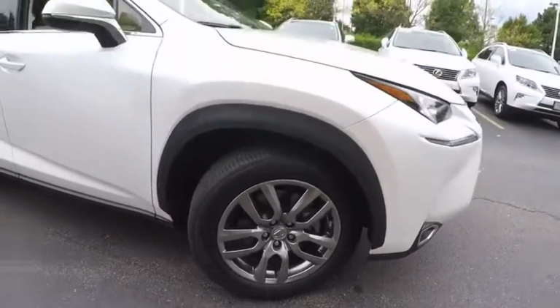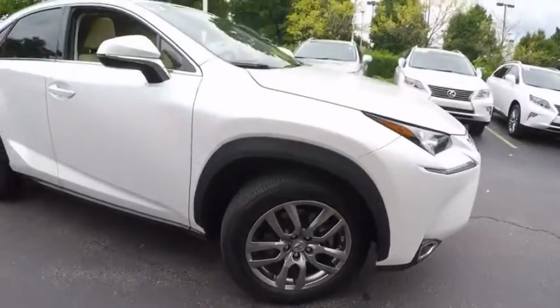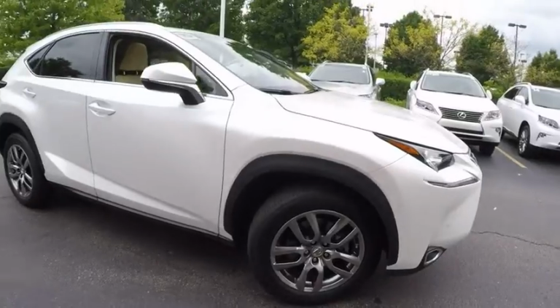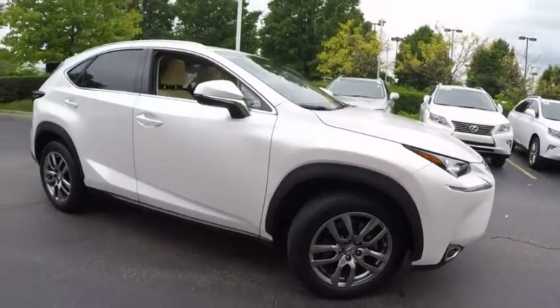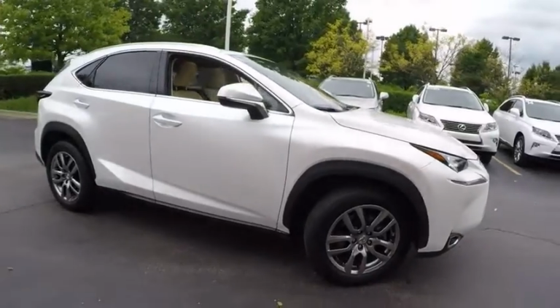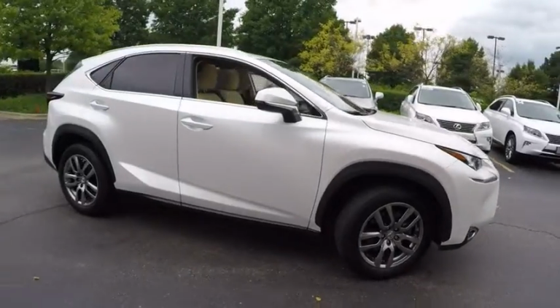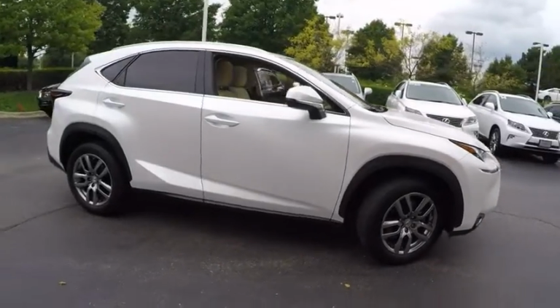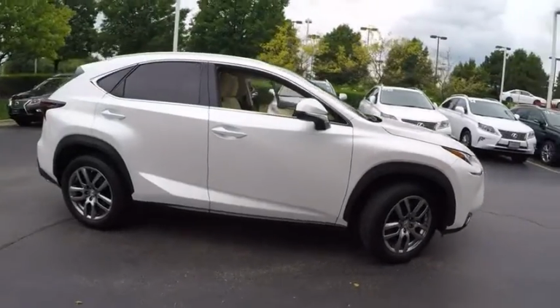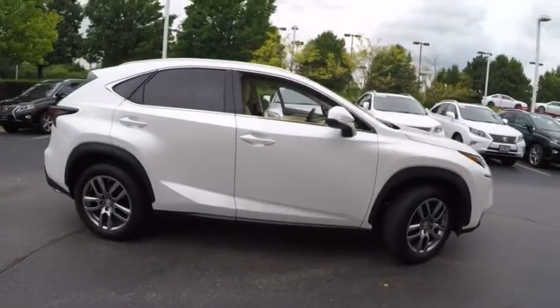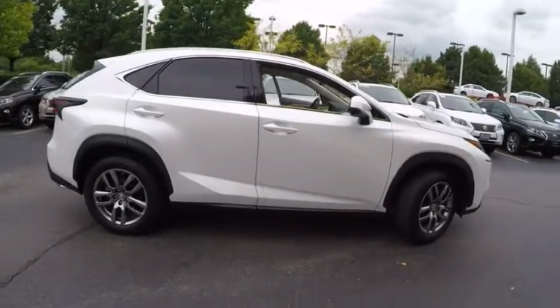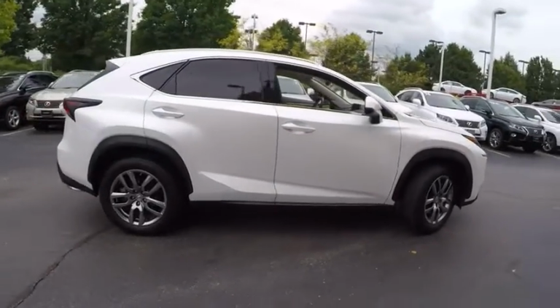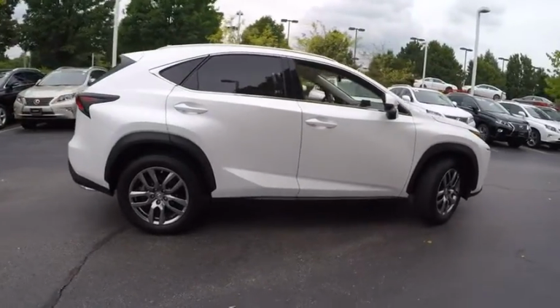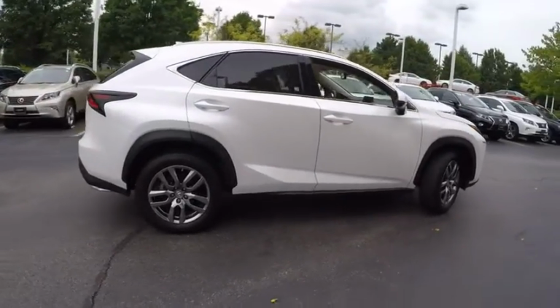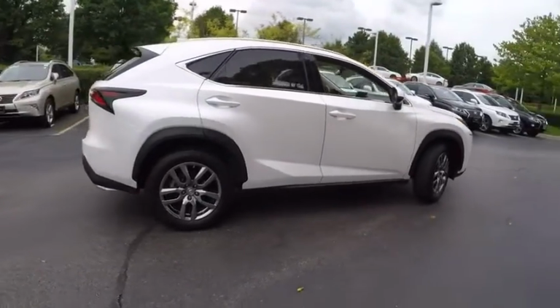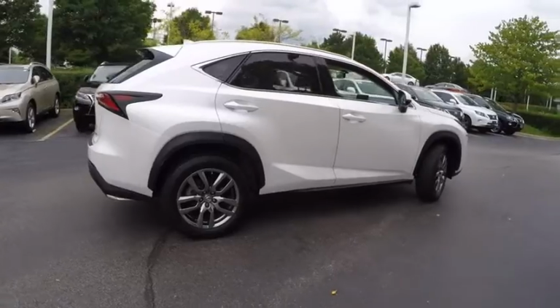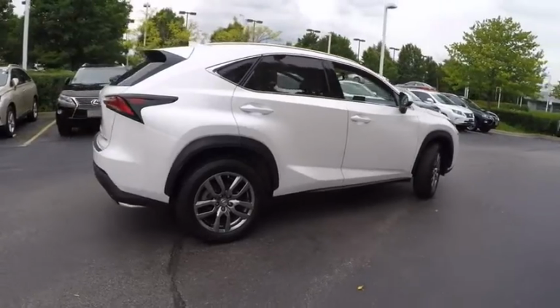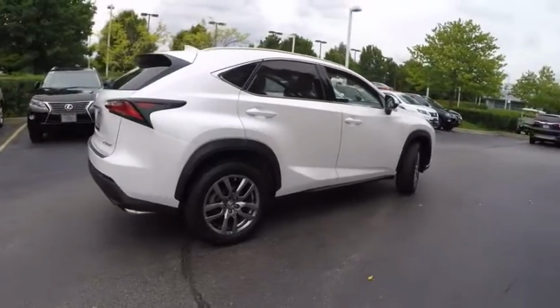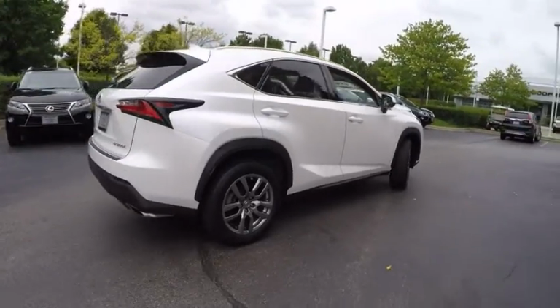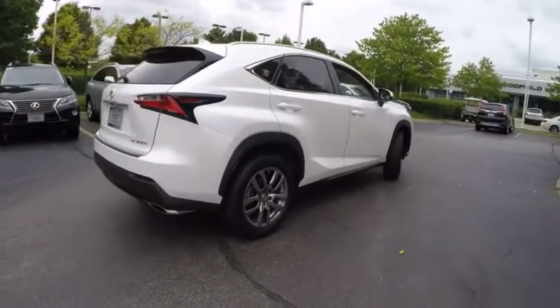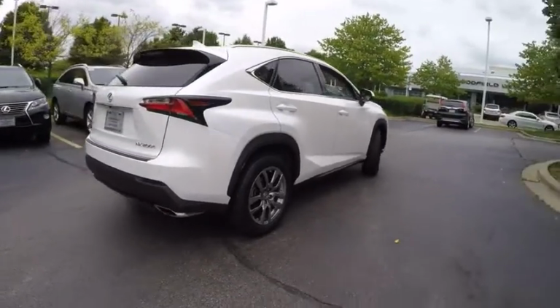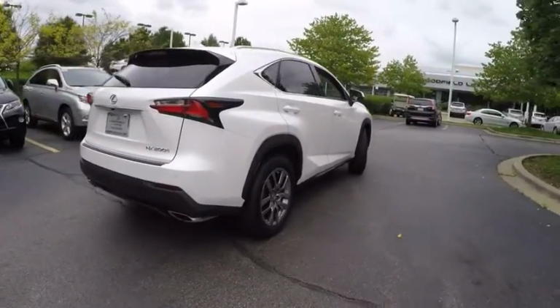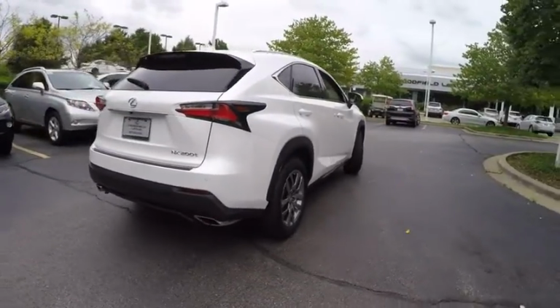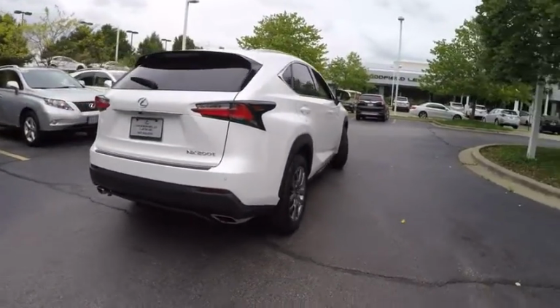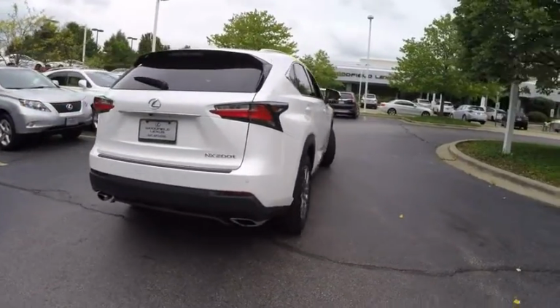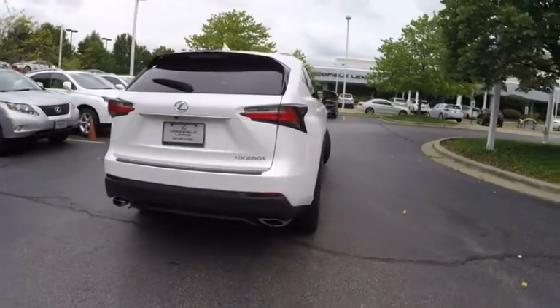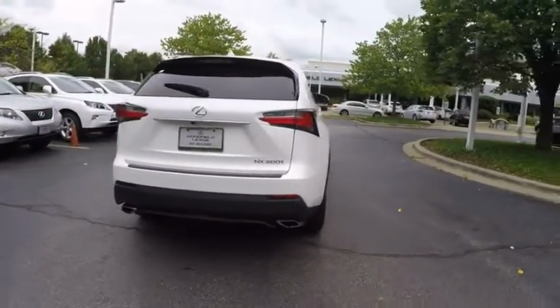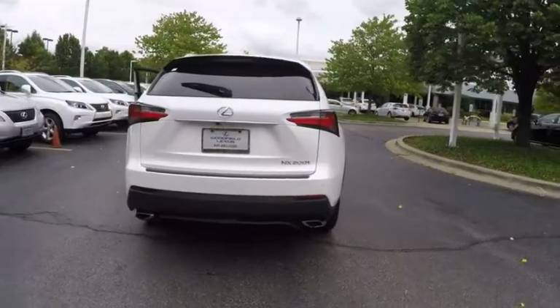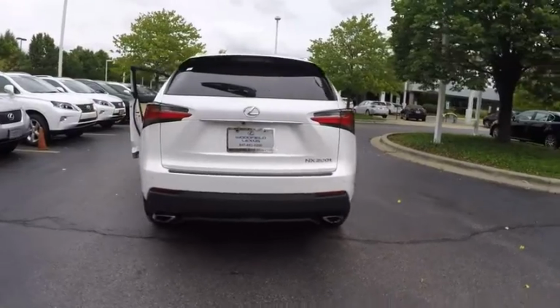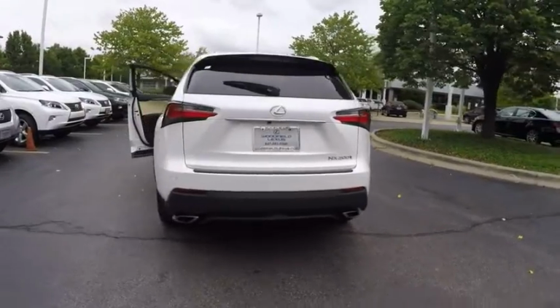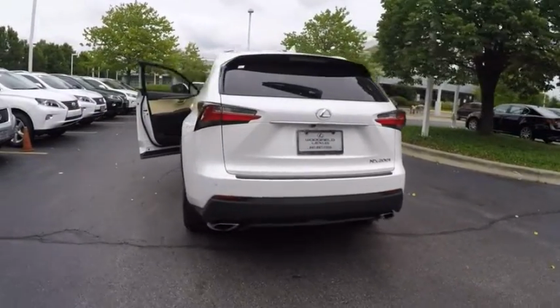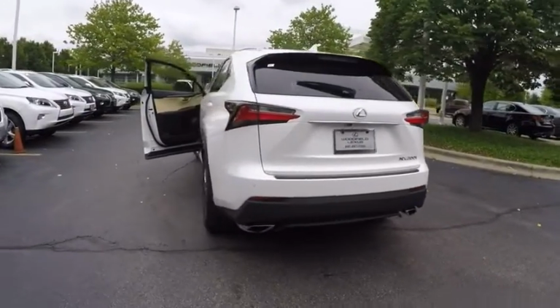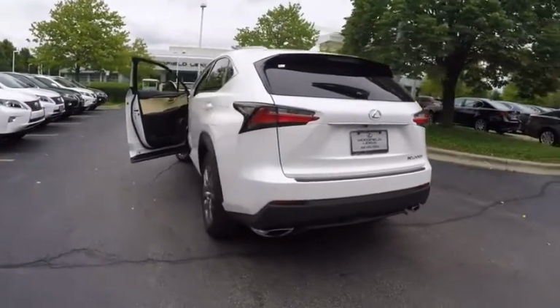The interior of the NX directly evokes the premium urban feel of the vehicle, combining the structural beauty of a high-performance machine with a material feel that maximizes luxury and functionality, and is priced below $40,000.